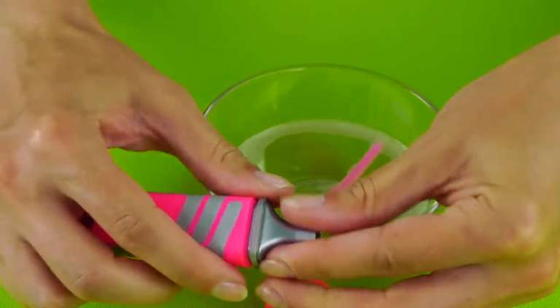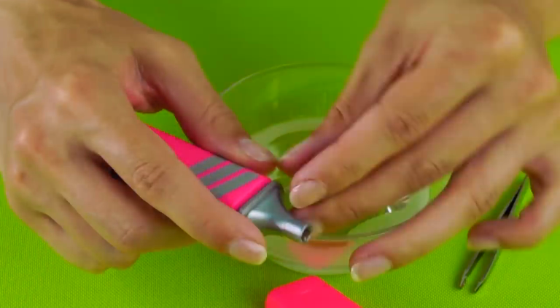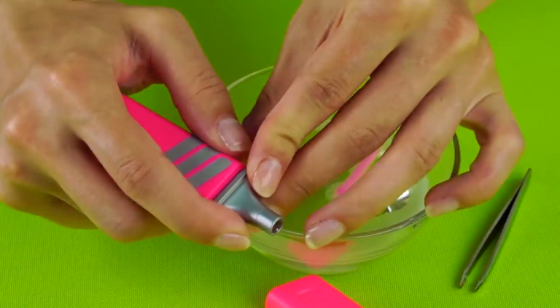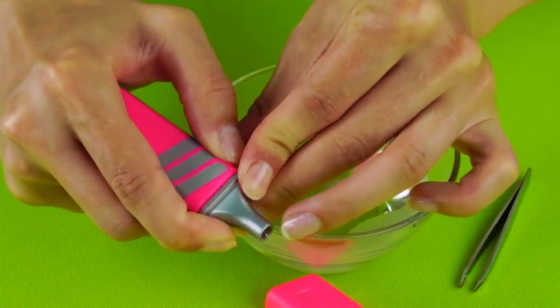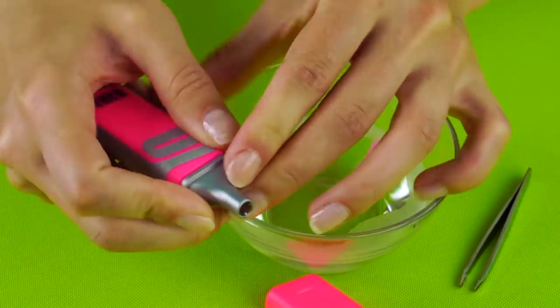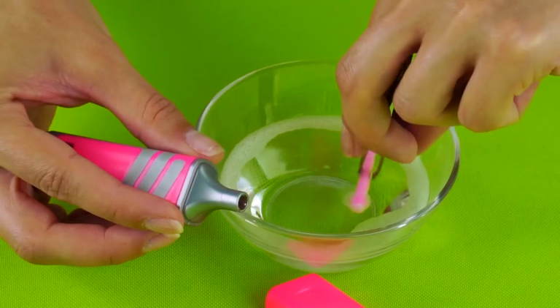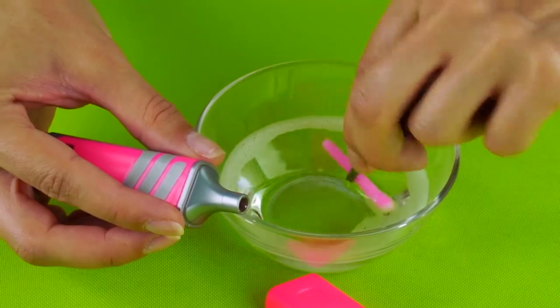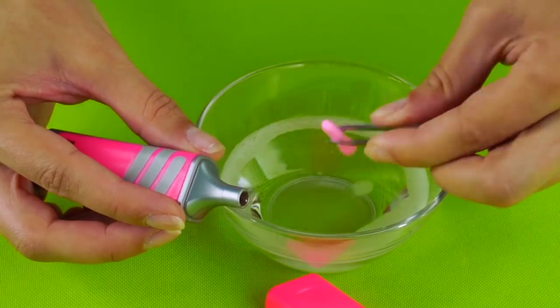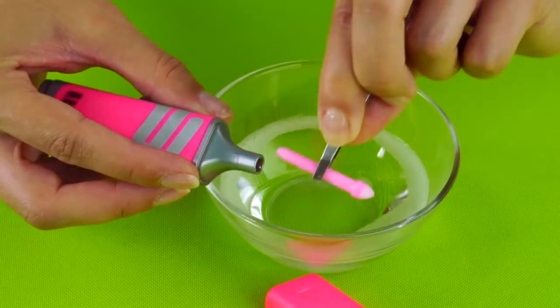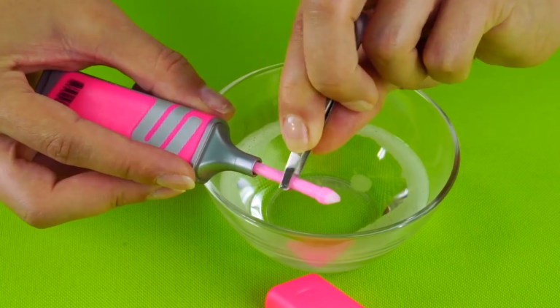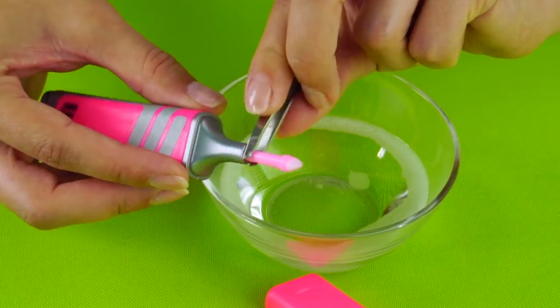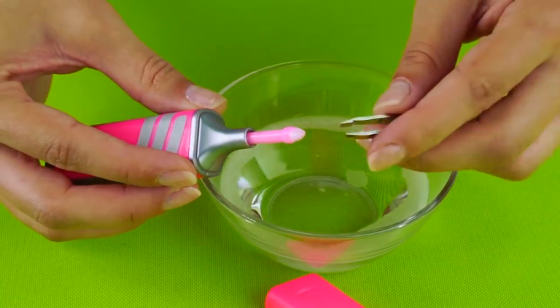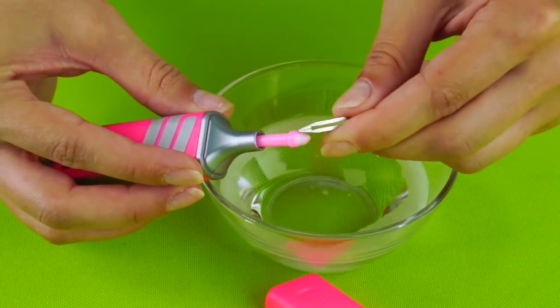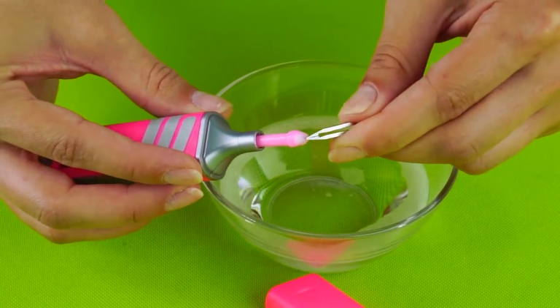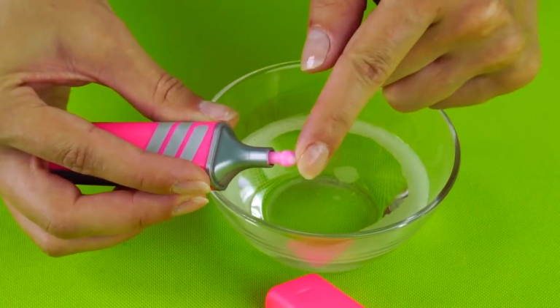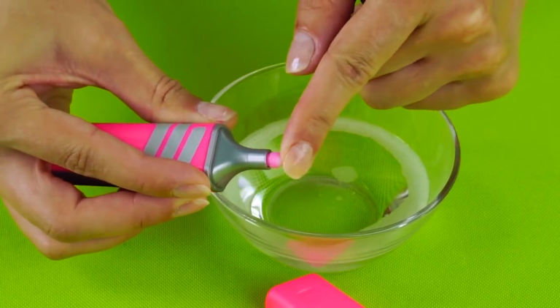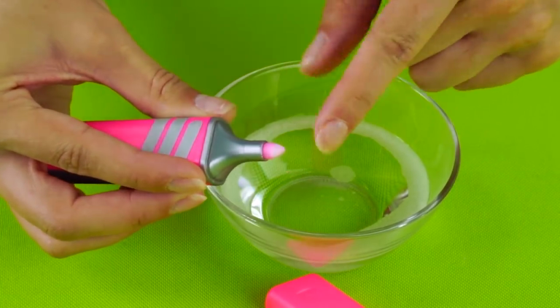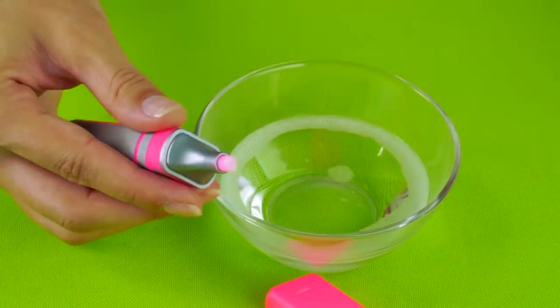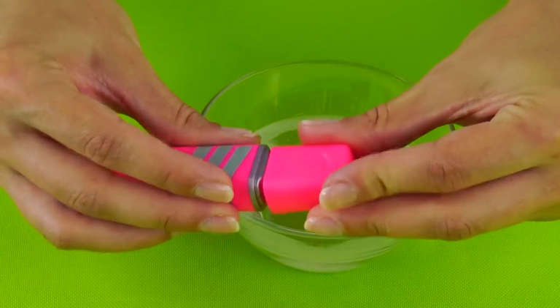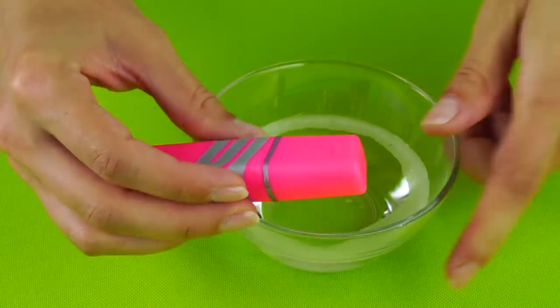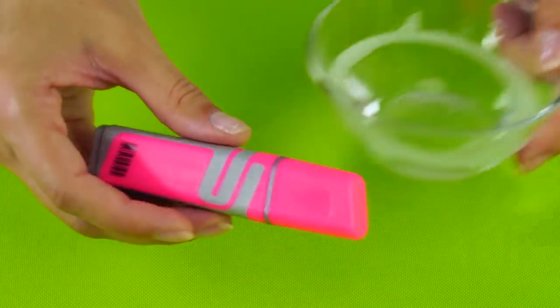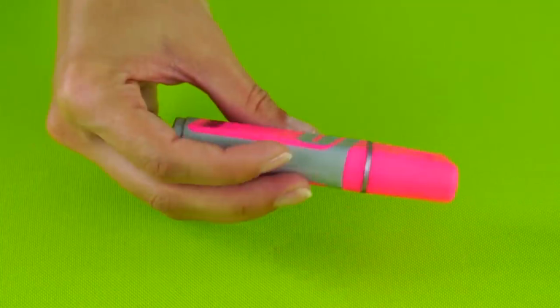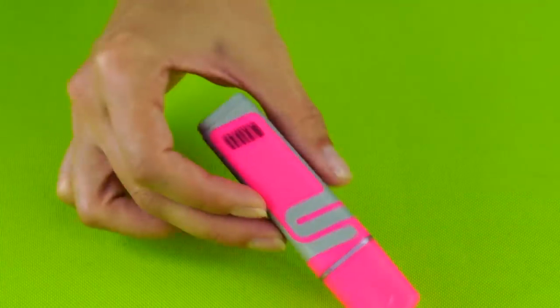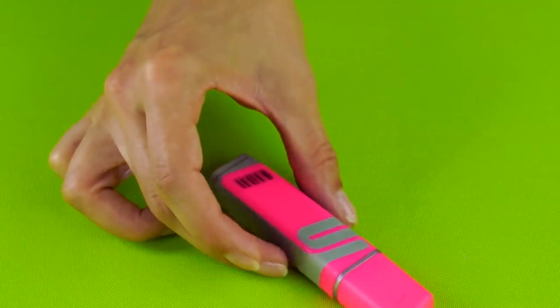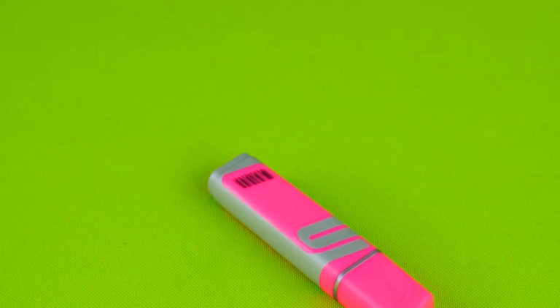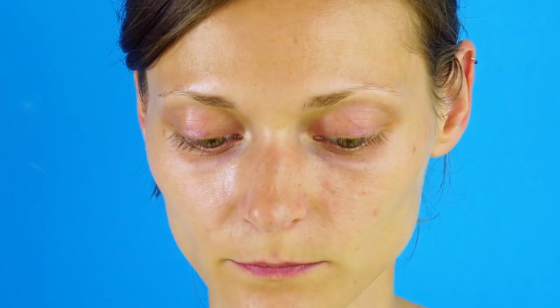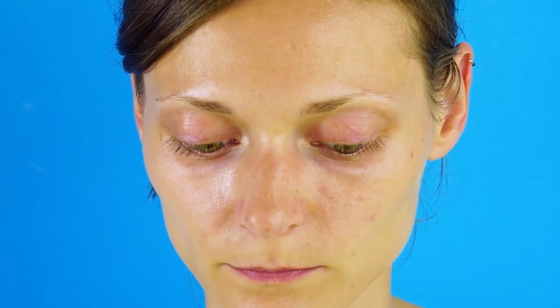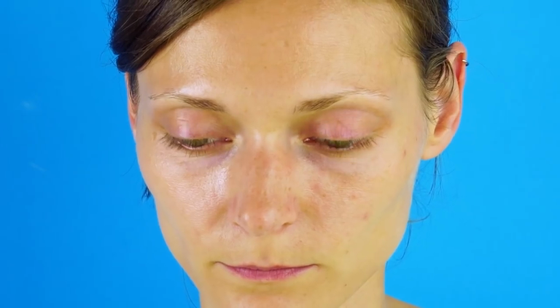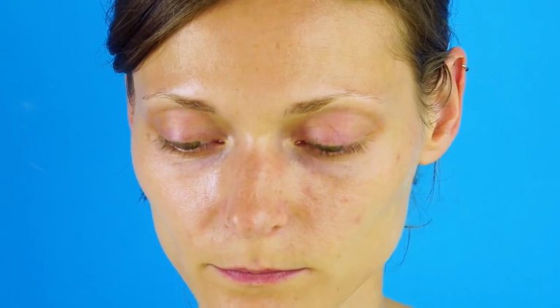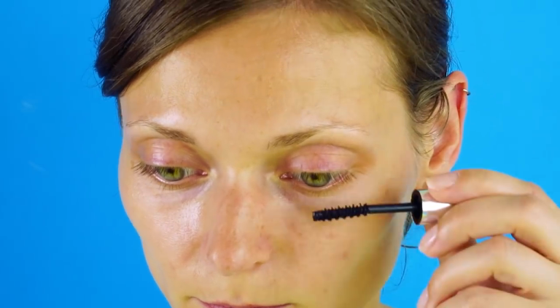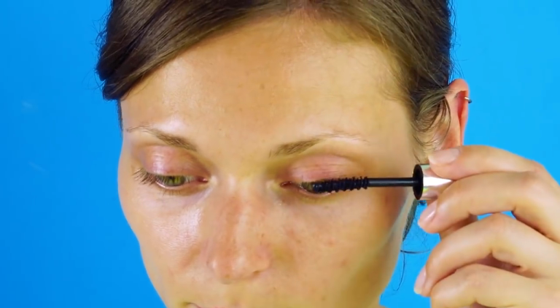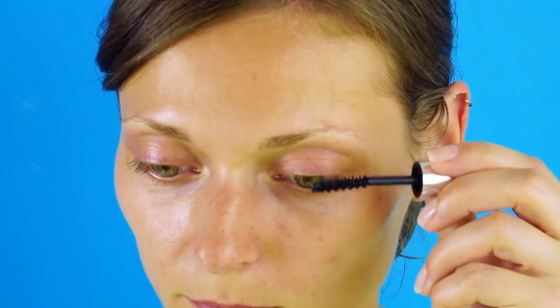Put everything back together. Now when you make a mistake with your makeup, you've got a magic makeup wand to erase your mistakes. You can do the same thing with nail polish remover and use it on your nails. Just label them so you don't get the two mixed up.